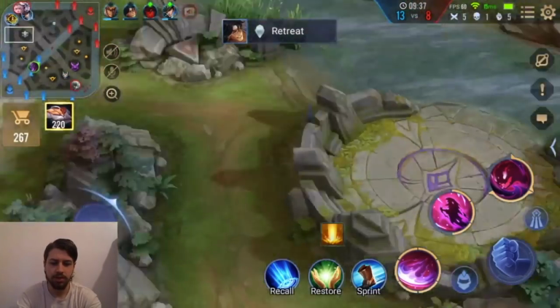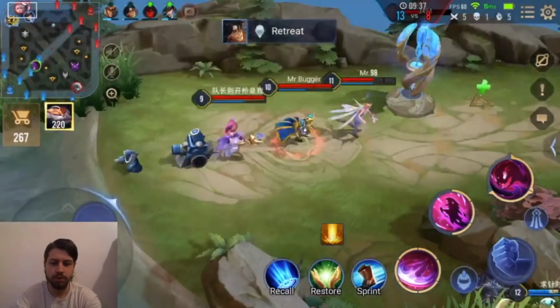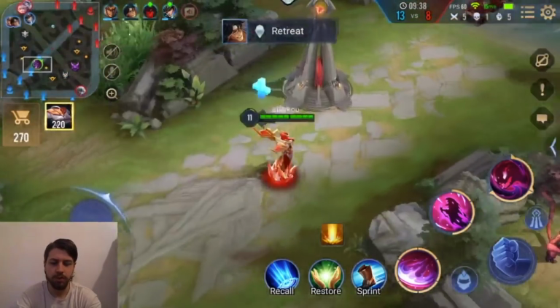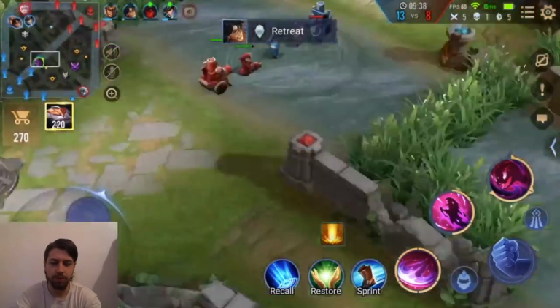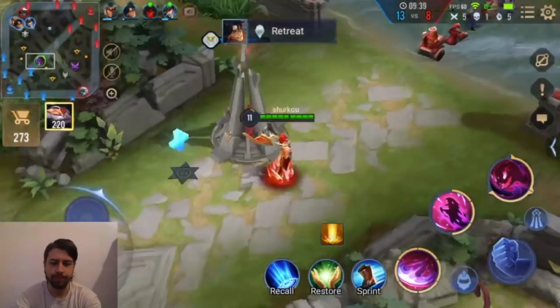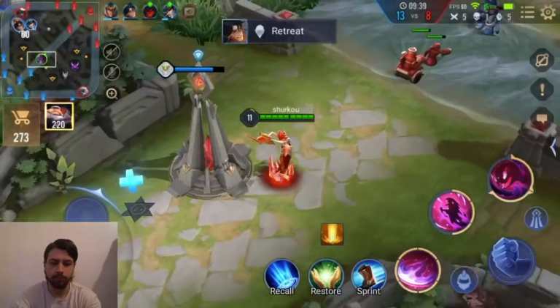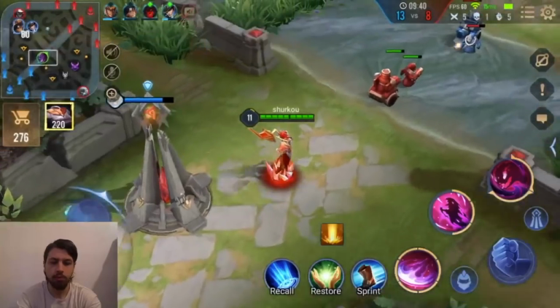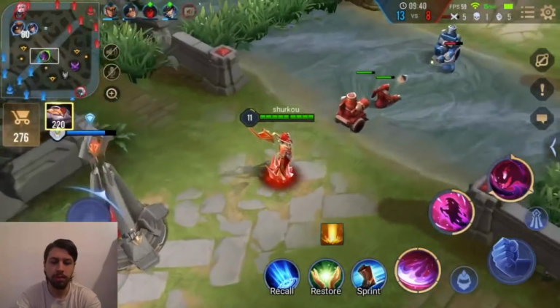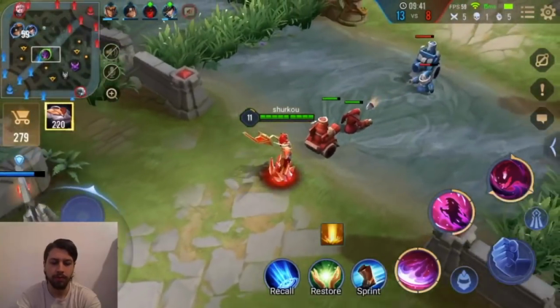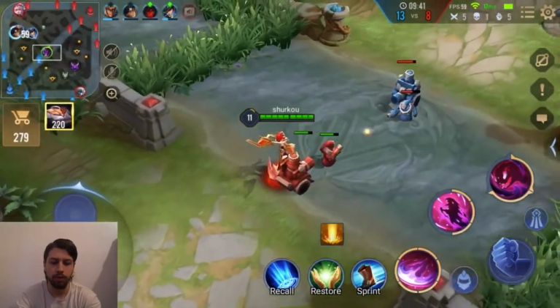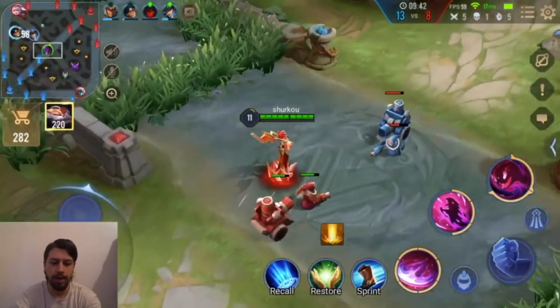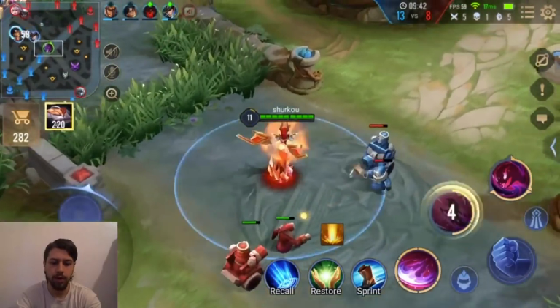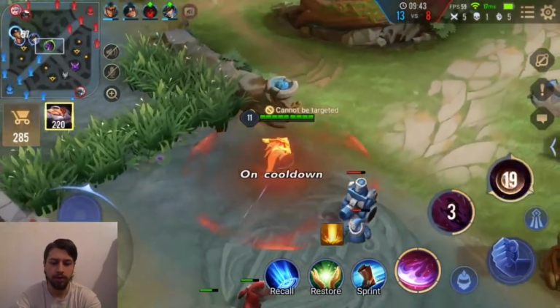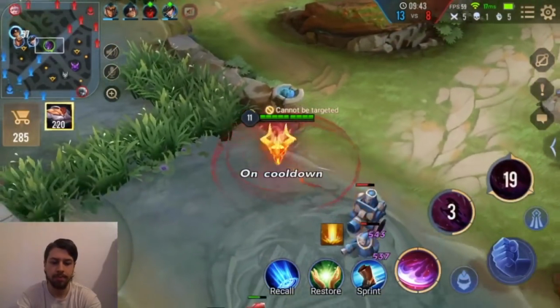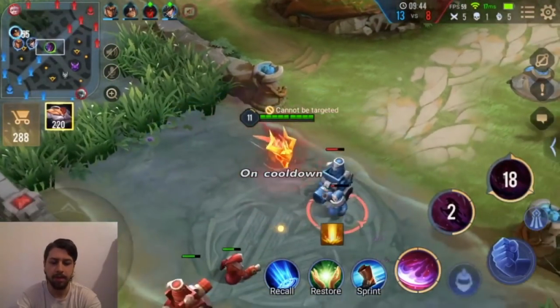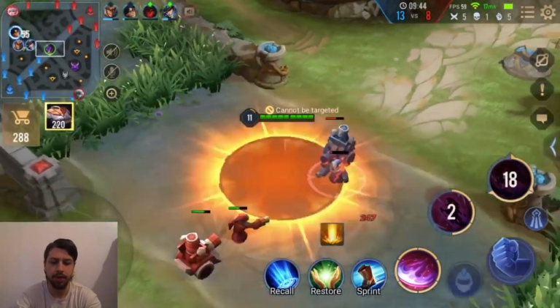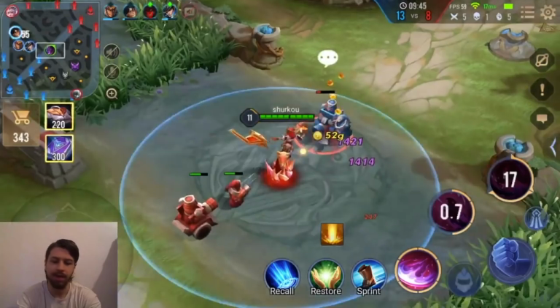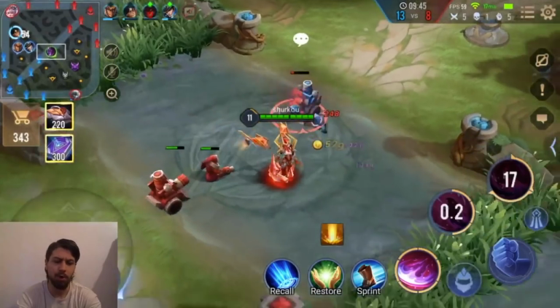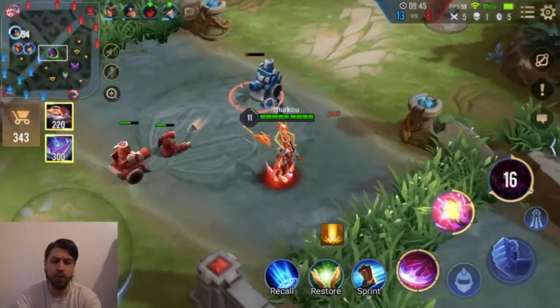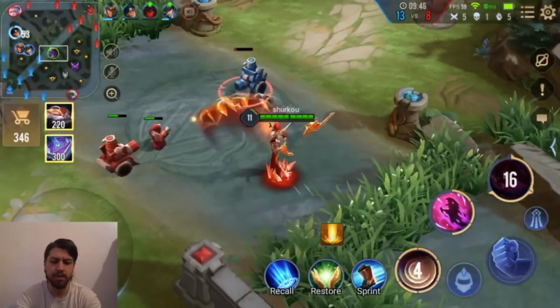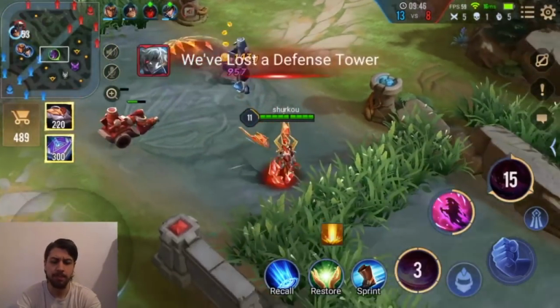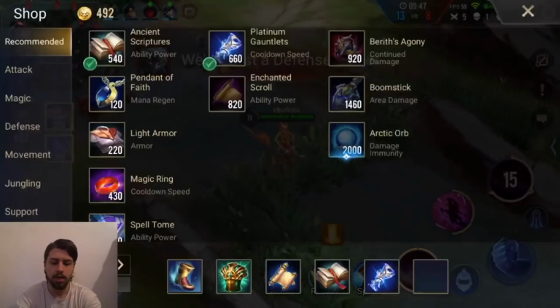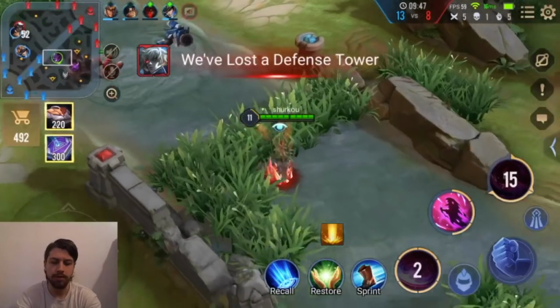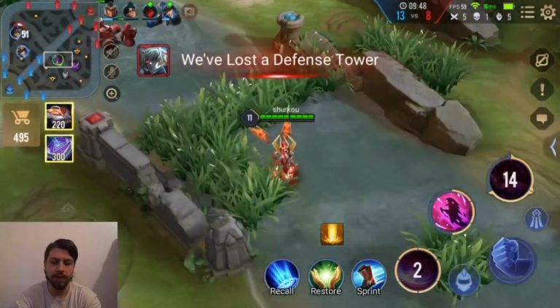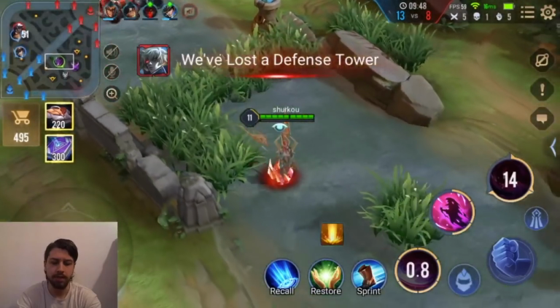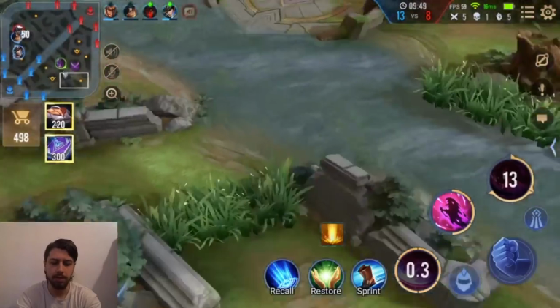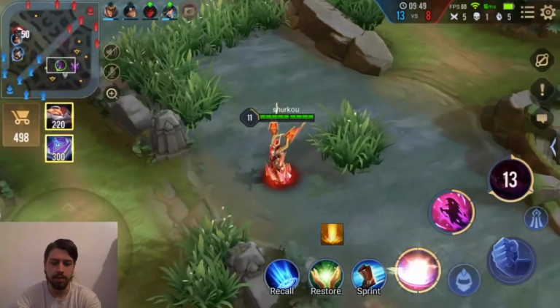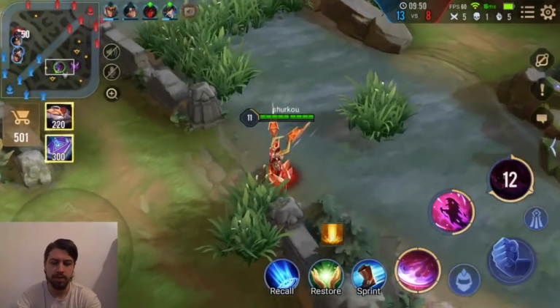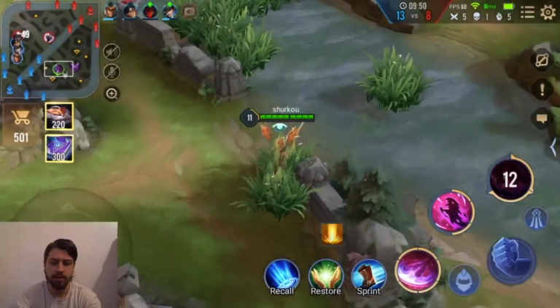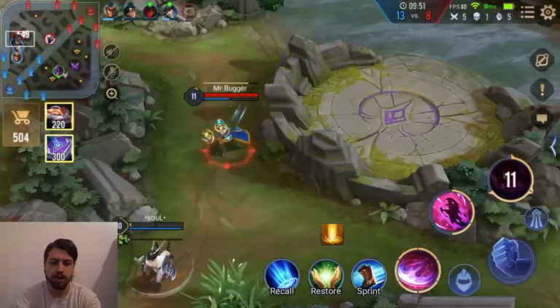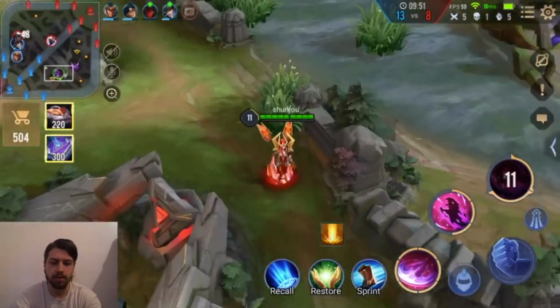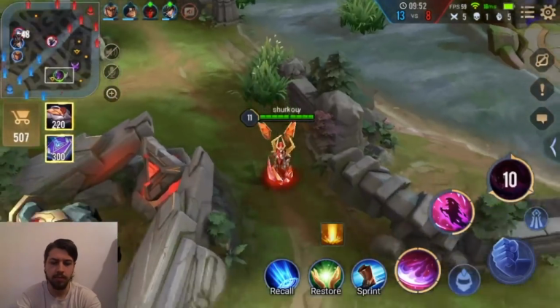I can show you on the minion wave. Look — I S2, and I ult. I'm spamming it and it took like 0.4 seconds to activate. This killed me because the Zill silence and the Alice stun came through.